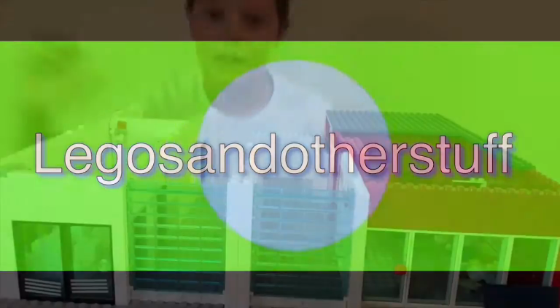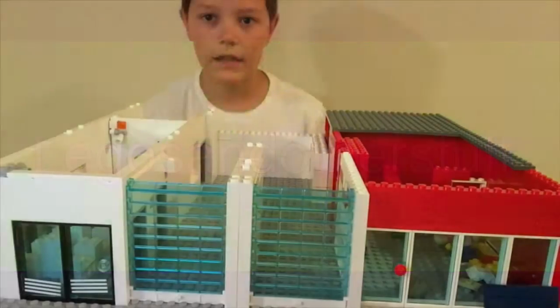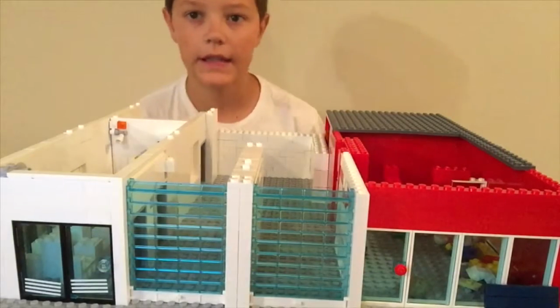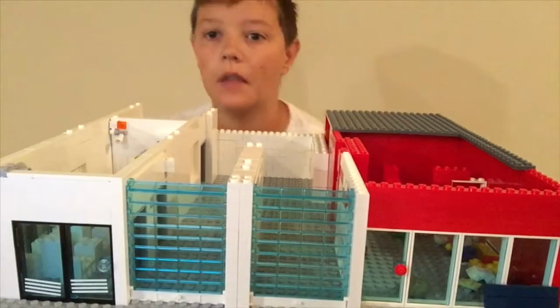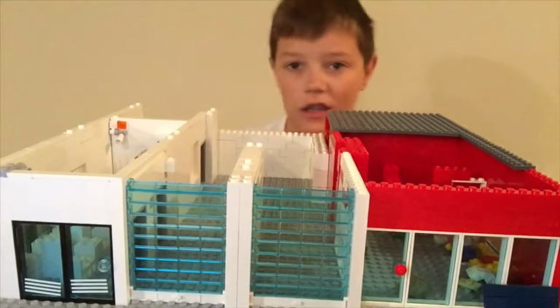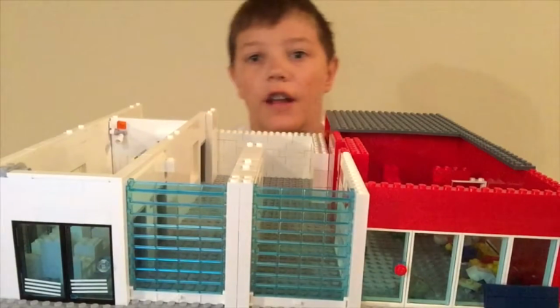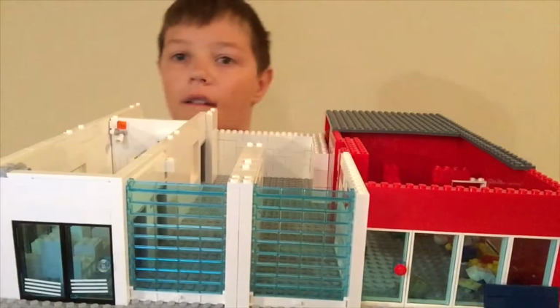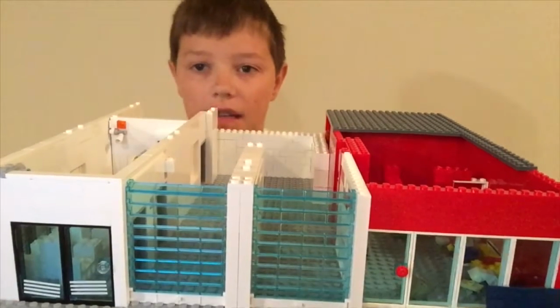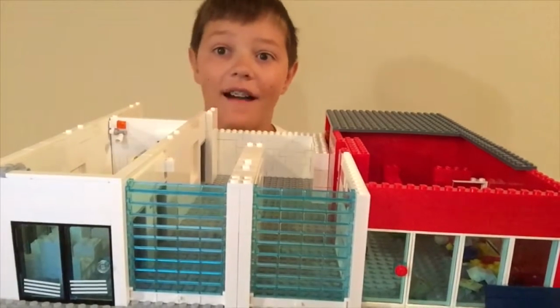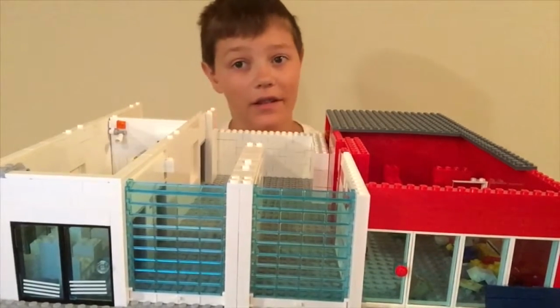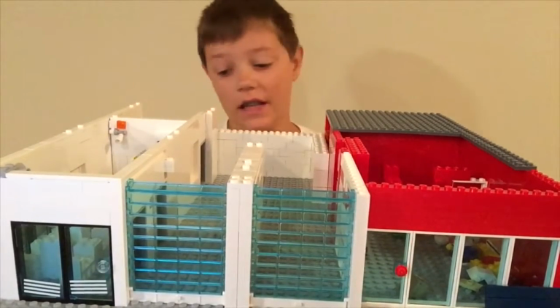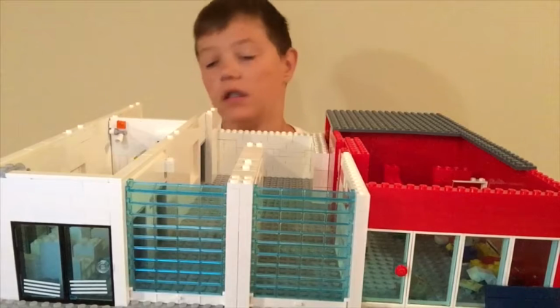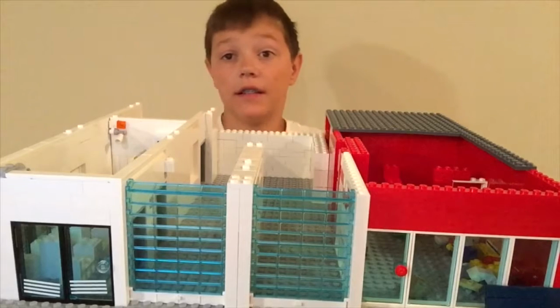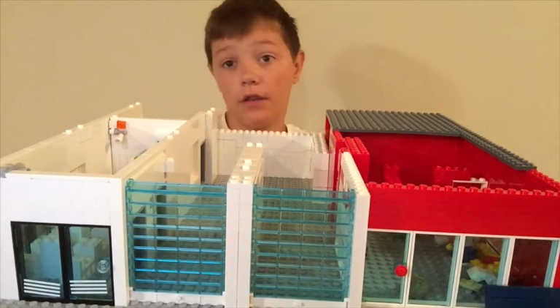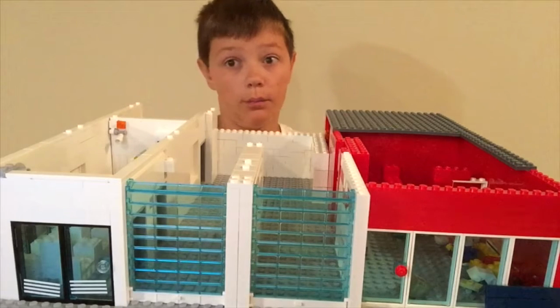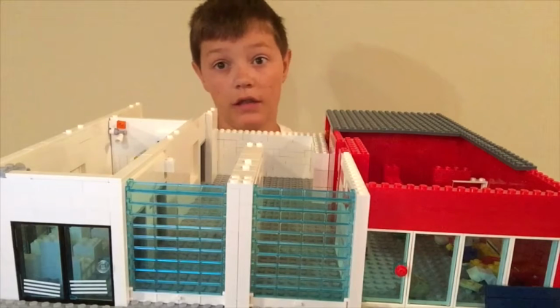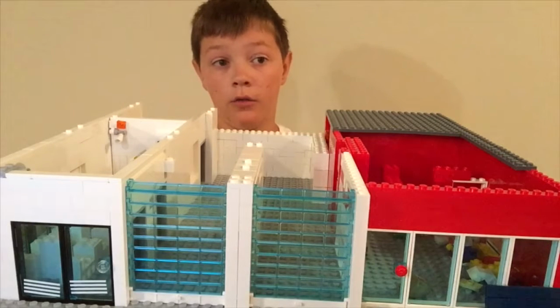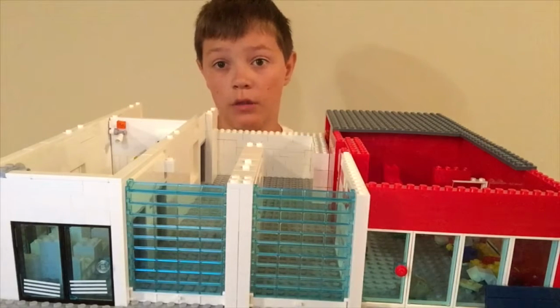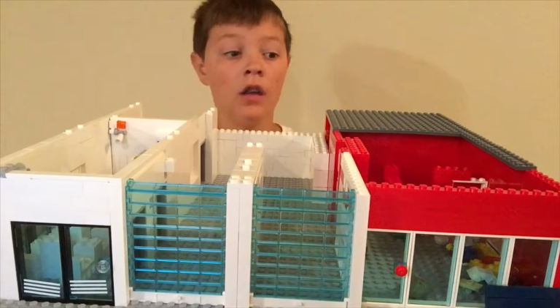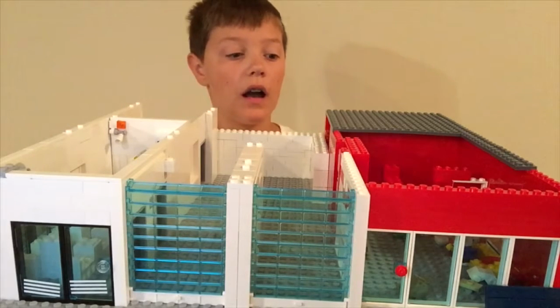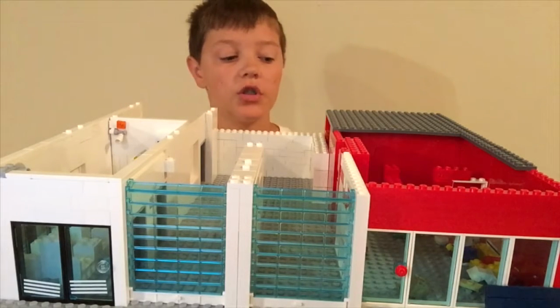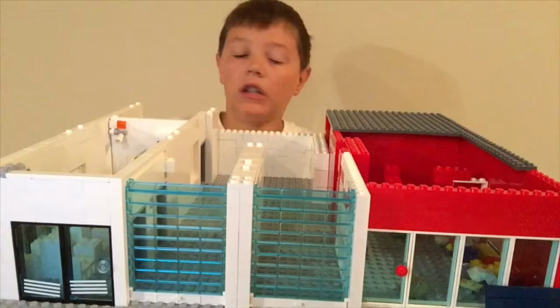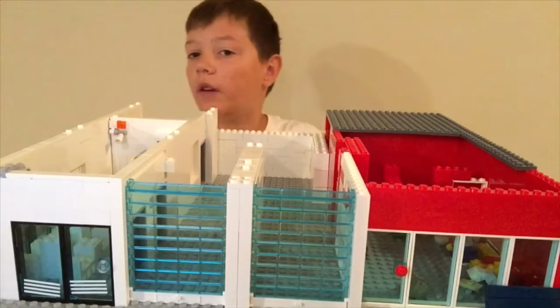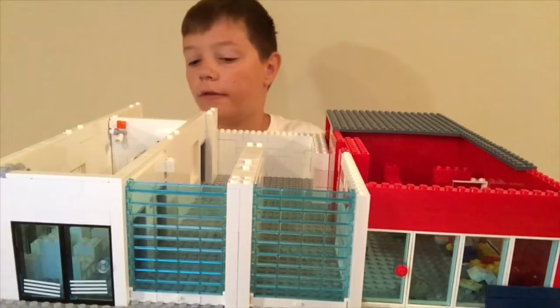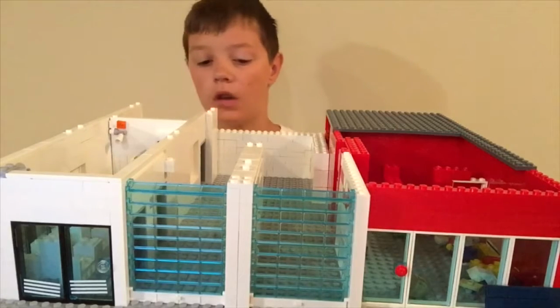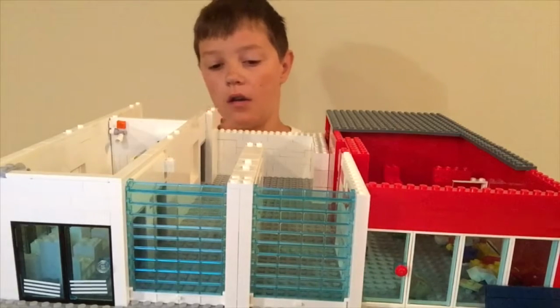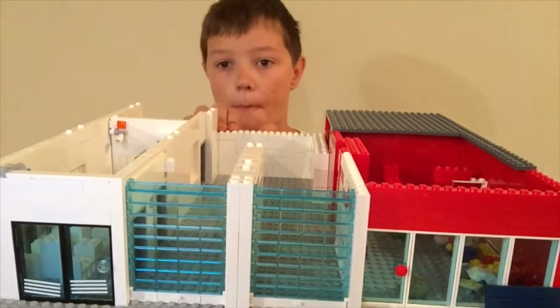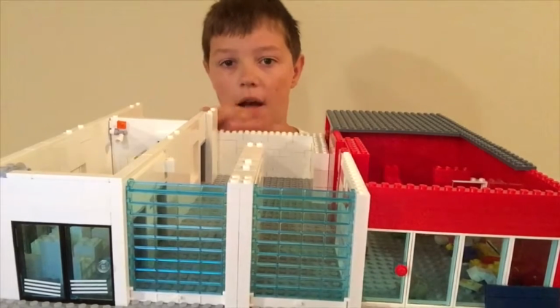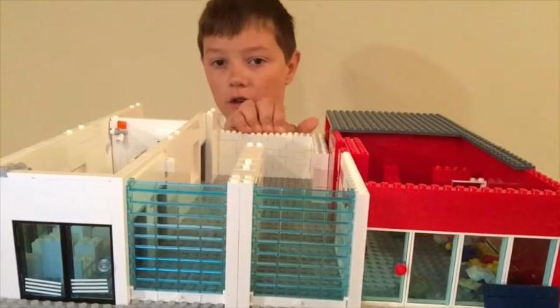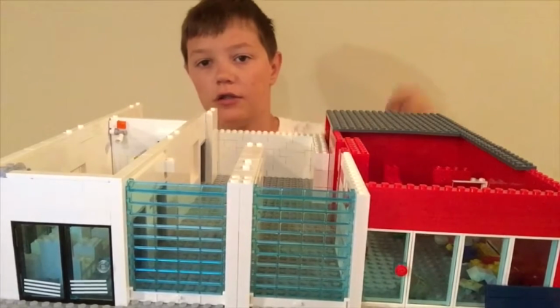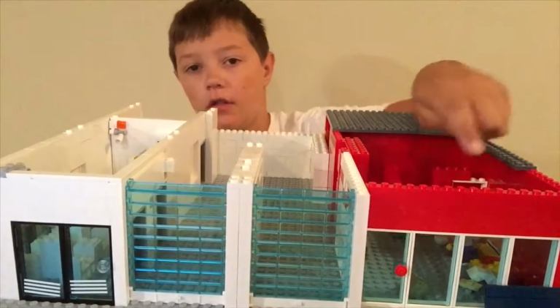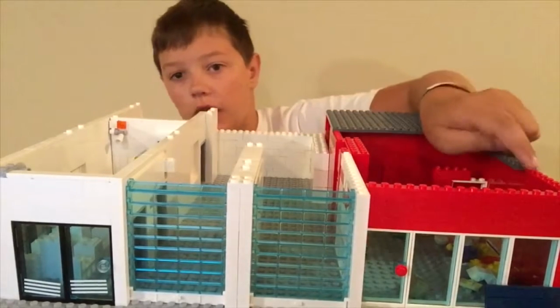Hi, this is Mason from Legs and all that stuff right now and I do not have that card tape on because it's usually being used for something, so I'm going to review my fire station on the side.